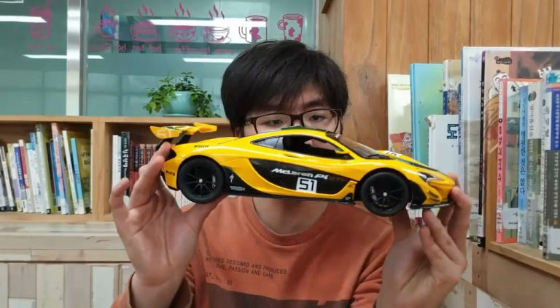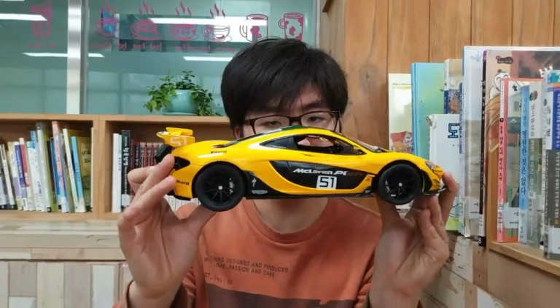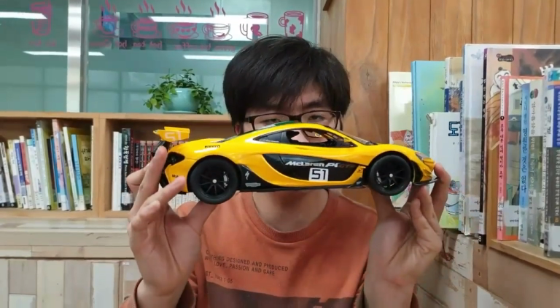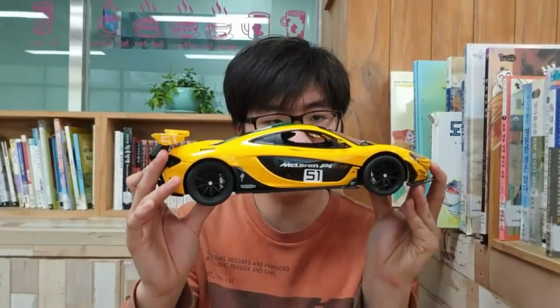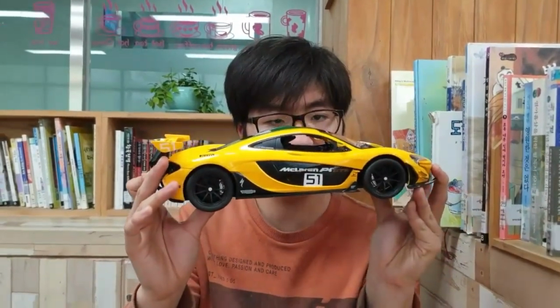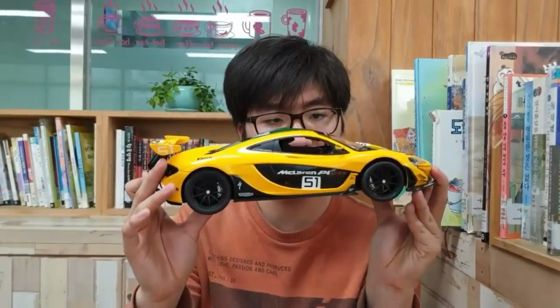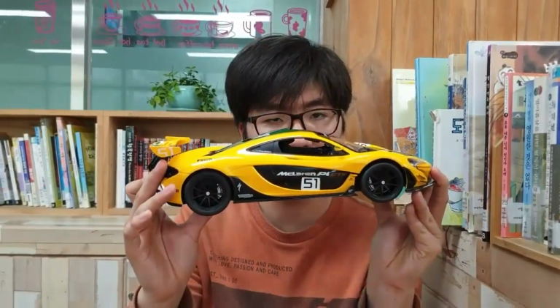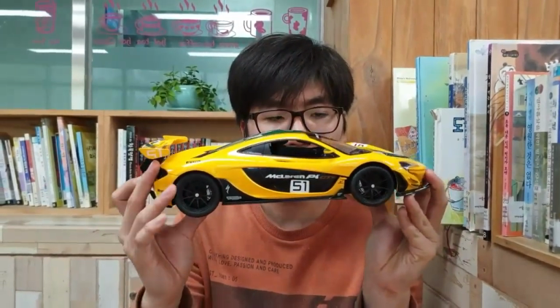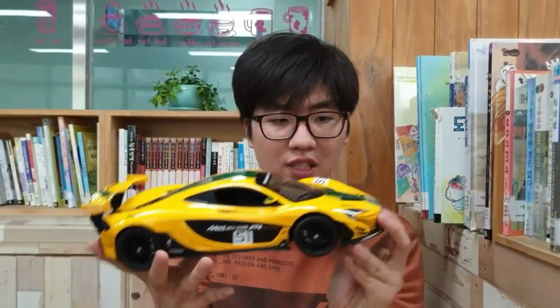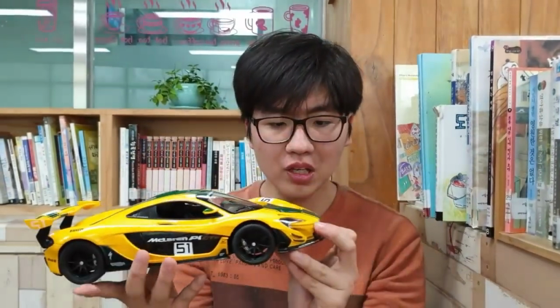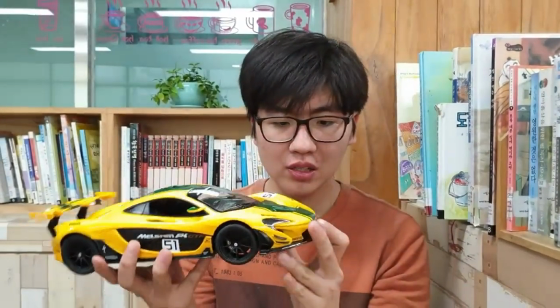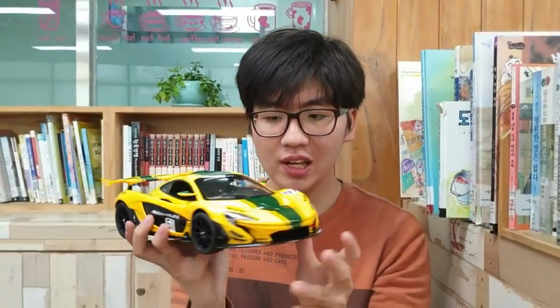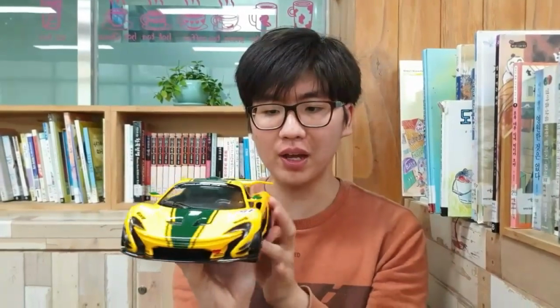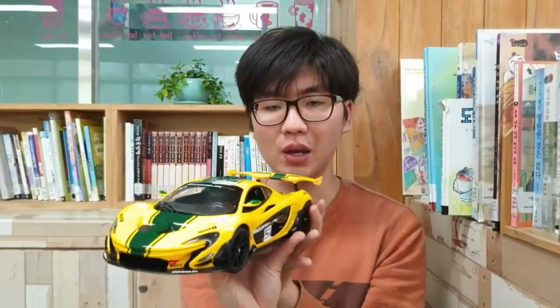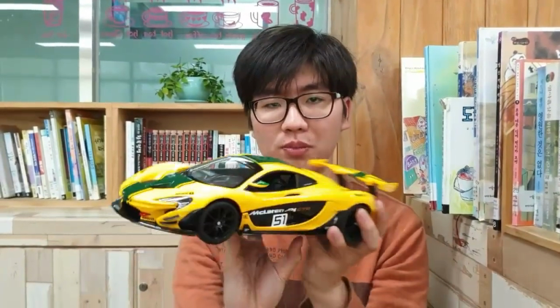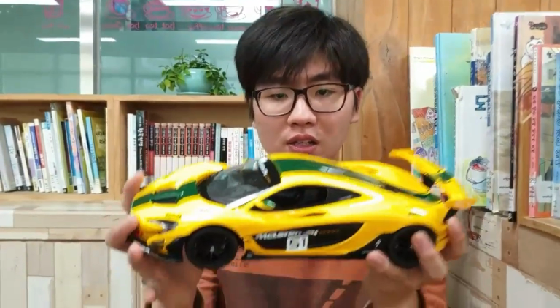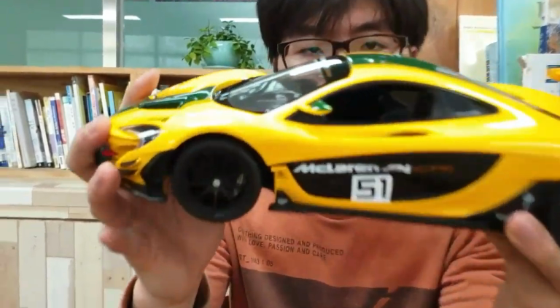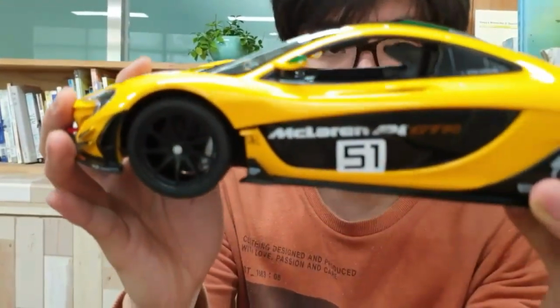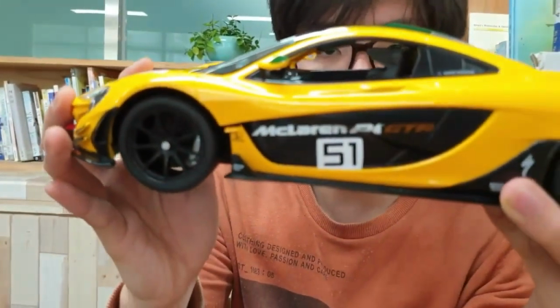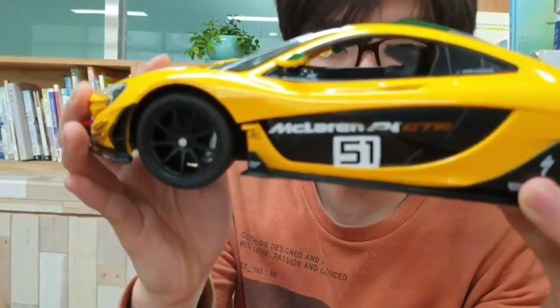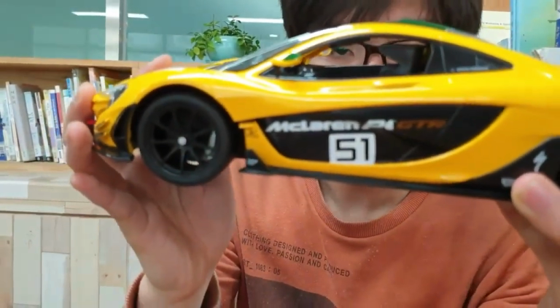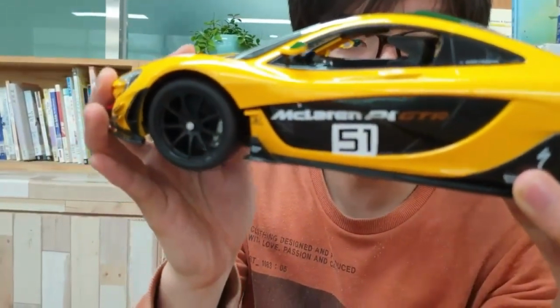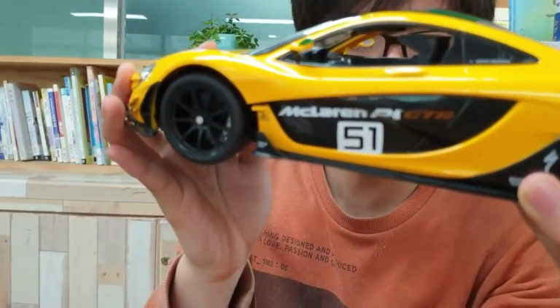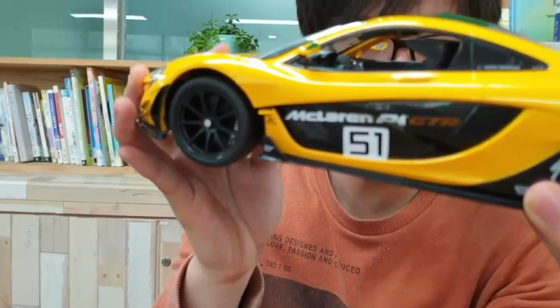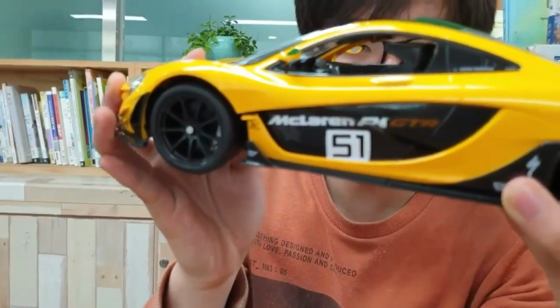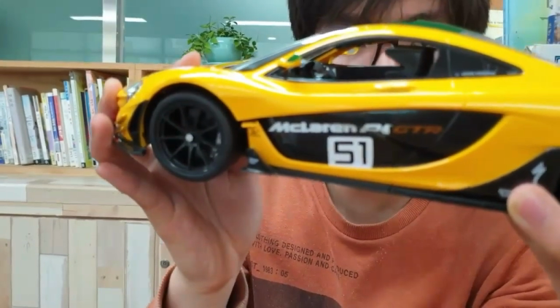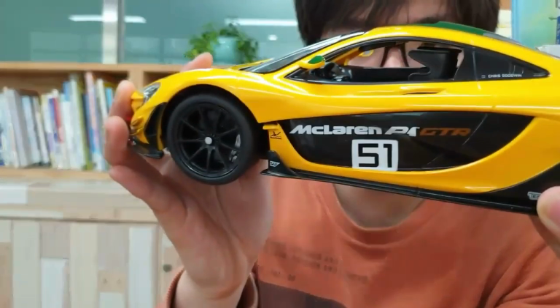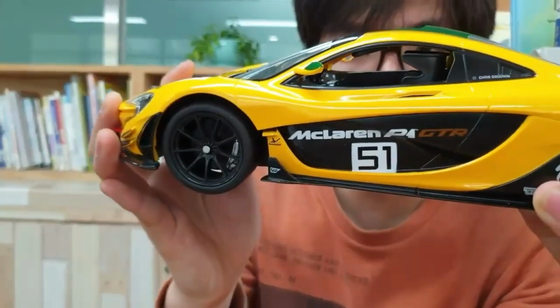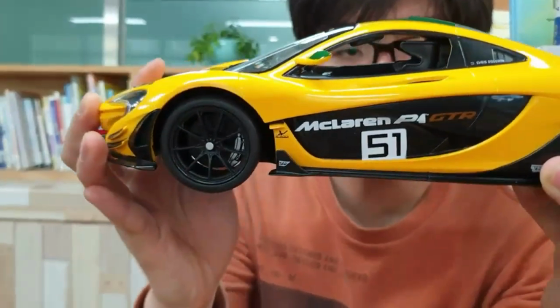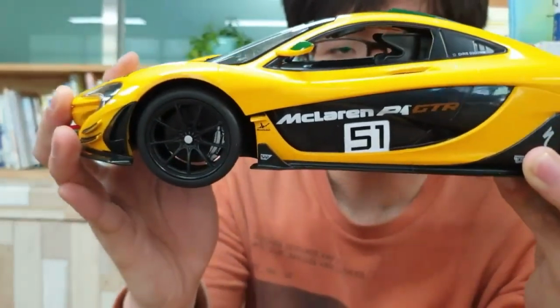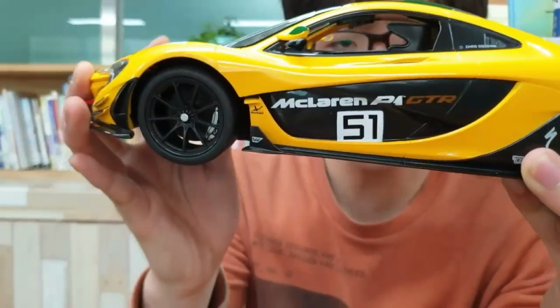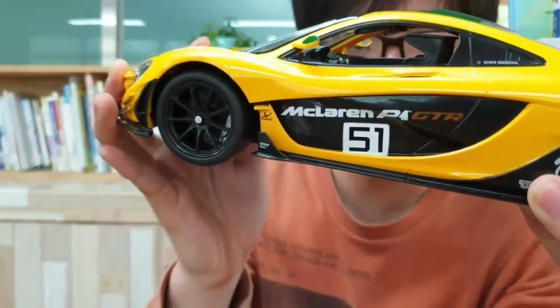It's a good thing to say. Now let's look at the car. Let's look at the car in a bit more detail.